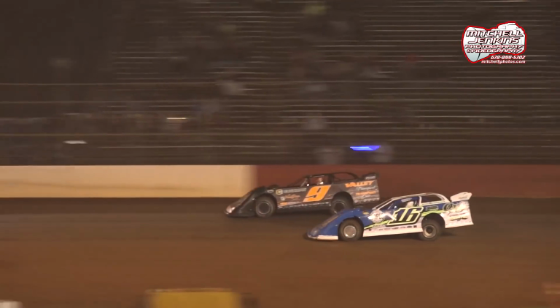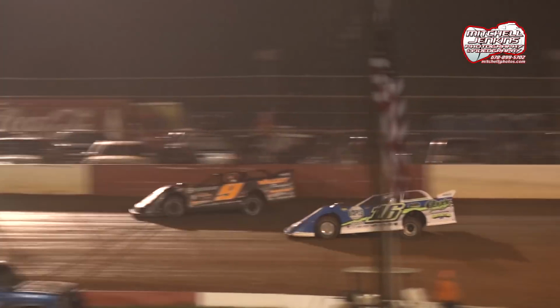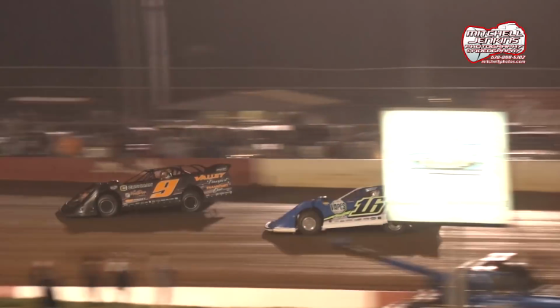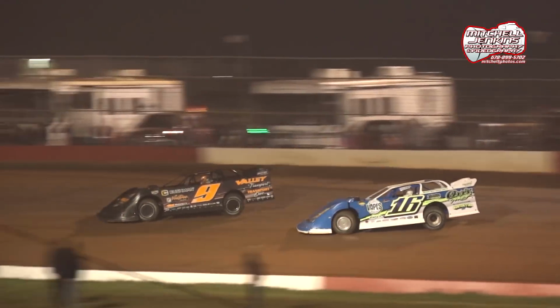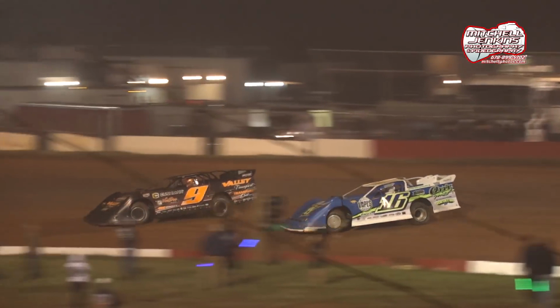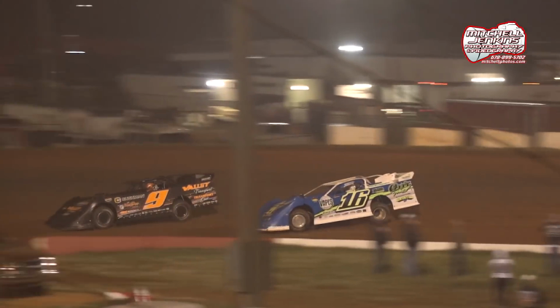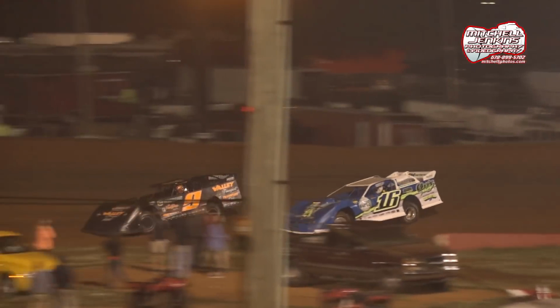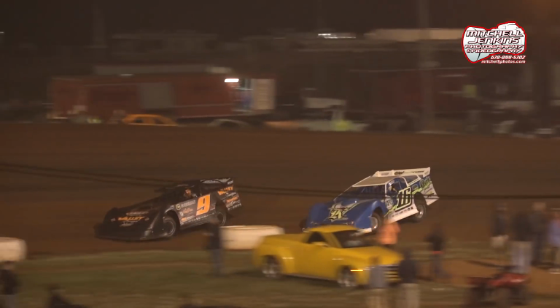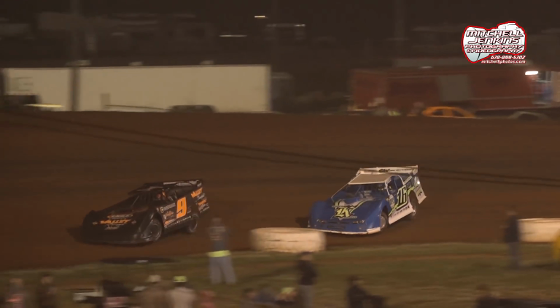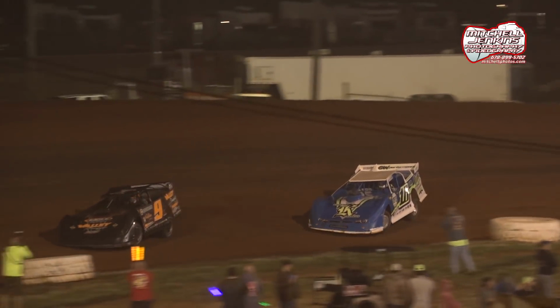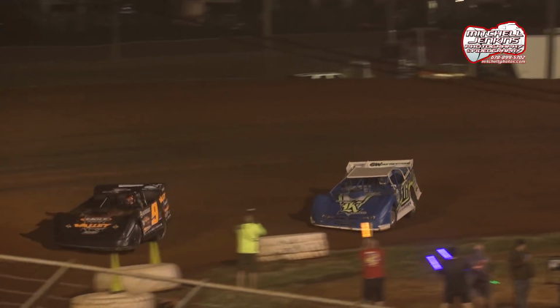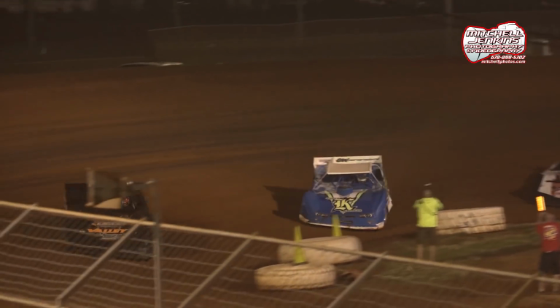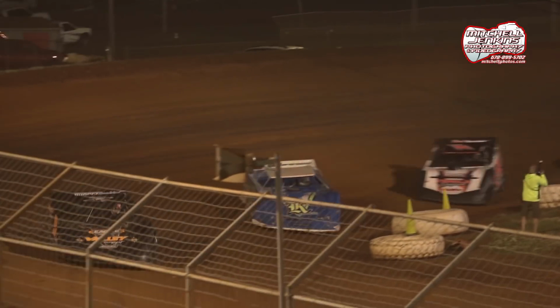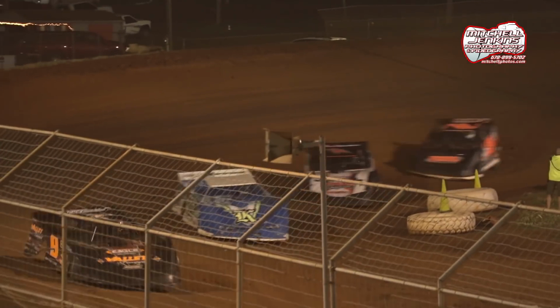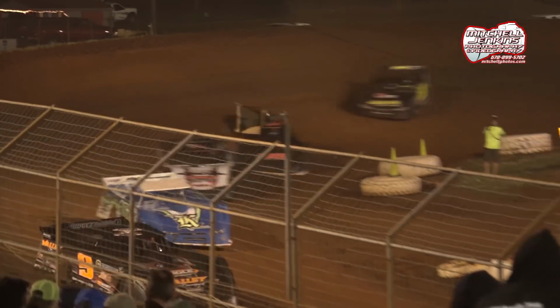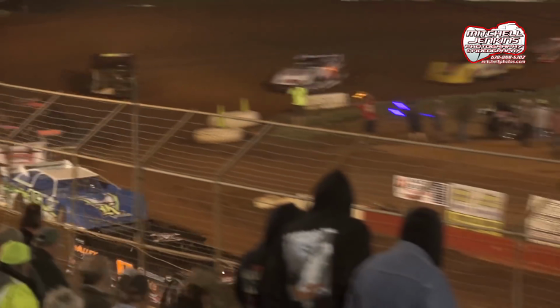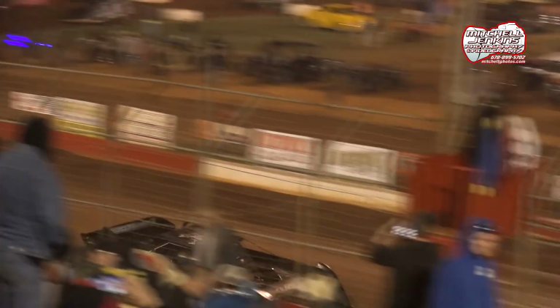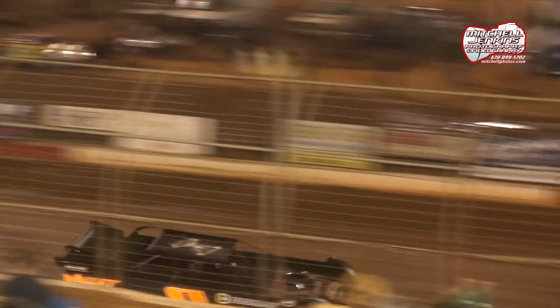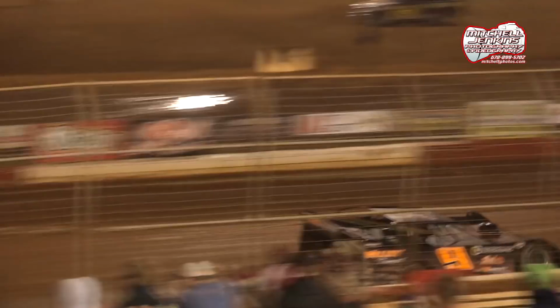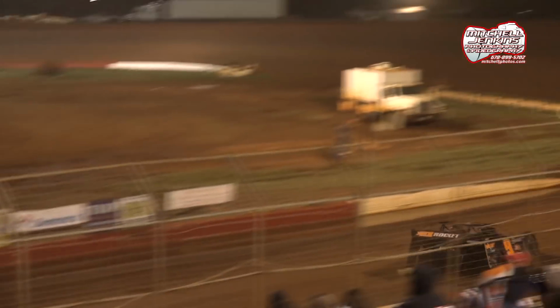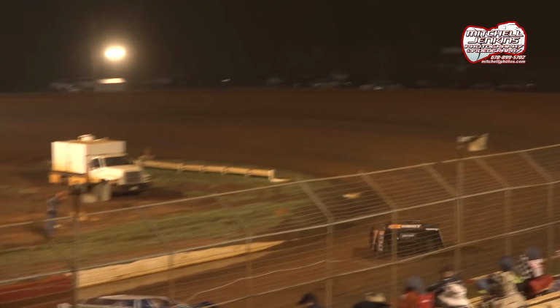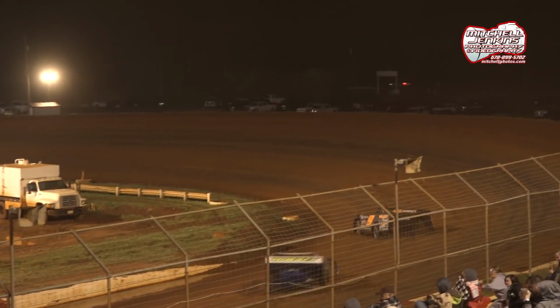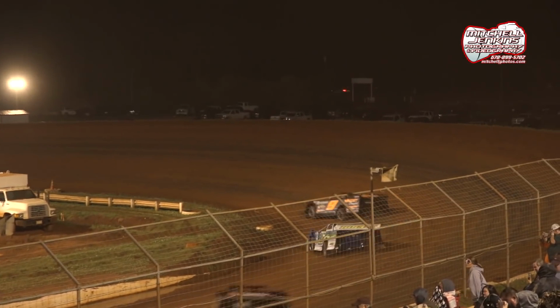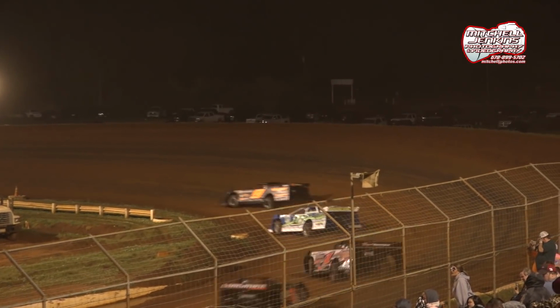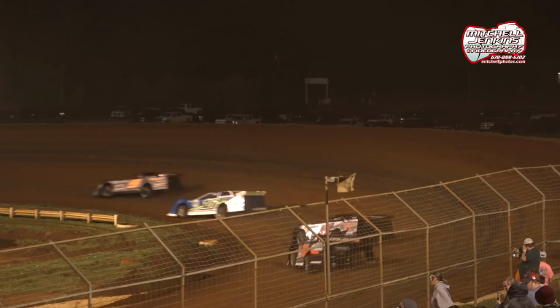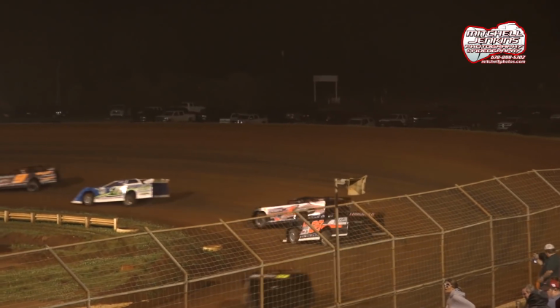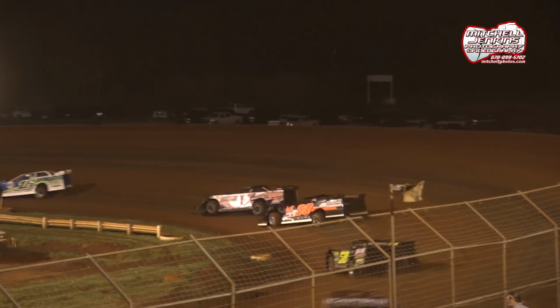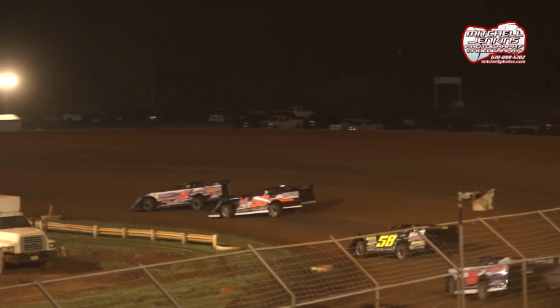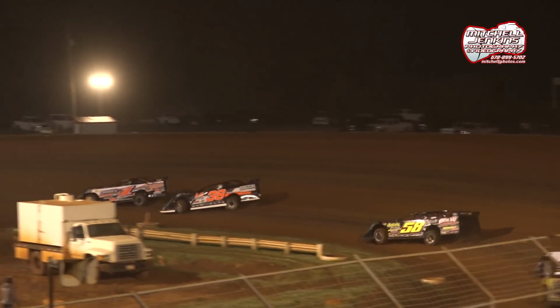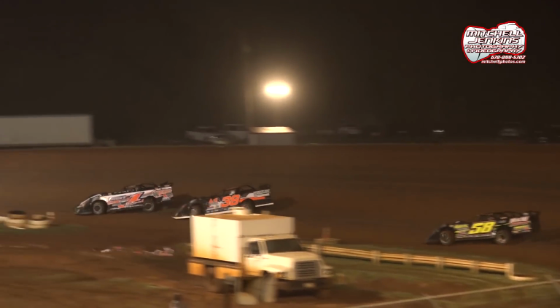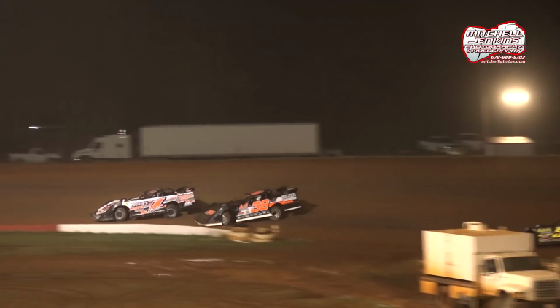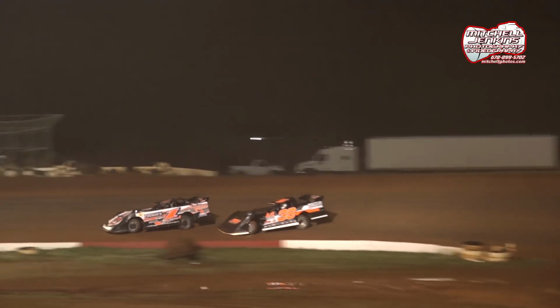Hedgecock makes a big run on the outside to the inside, outside of Horton. Hedgecock is your leader, trying to go for a double to nine. Horton drops to second, Riley Hickman in third, Dylan Tidmore in fourth, and rounding out the top five is Donald McIntosh.